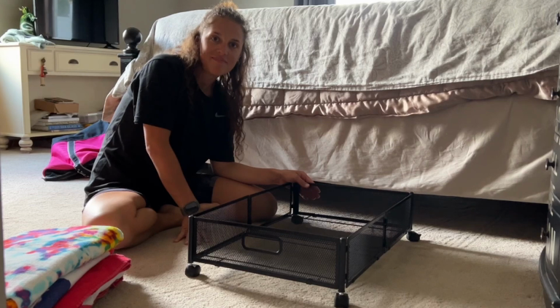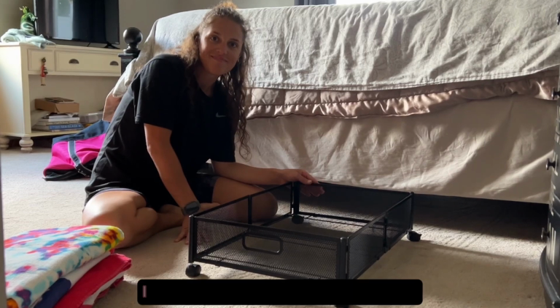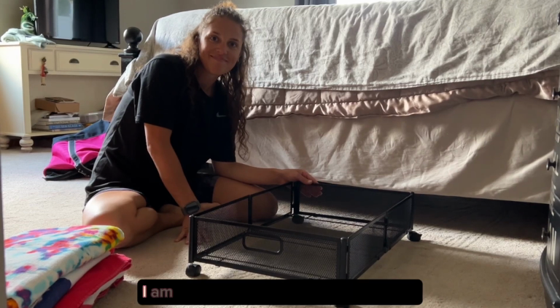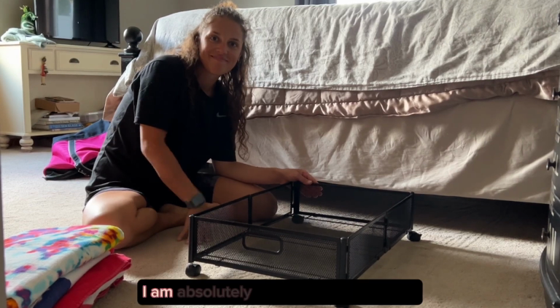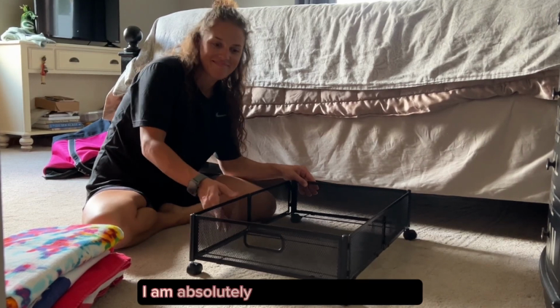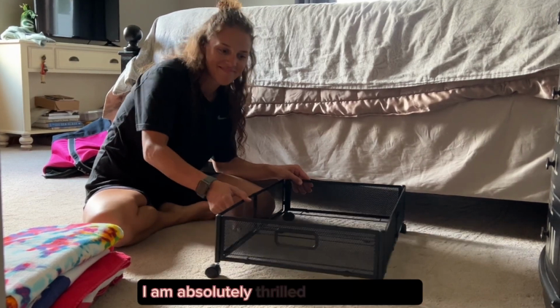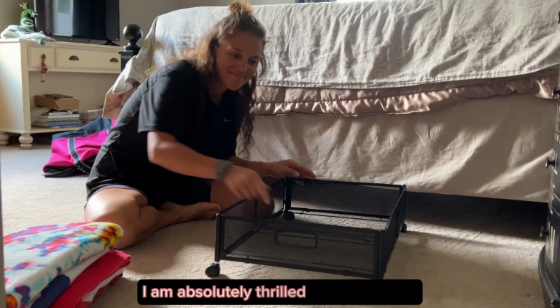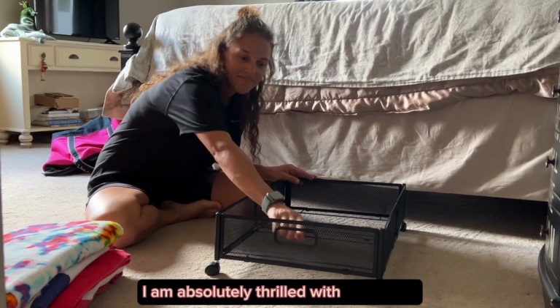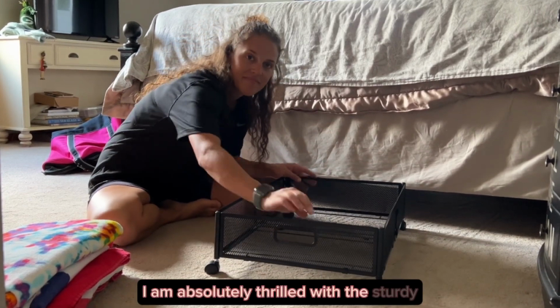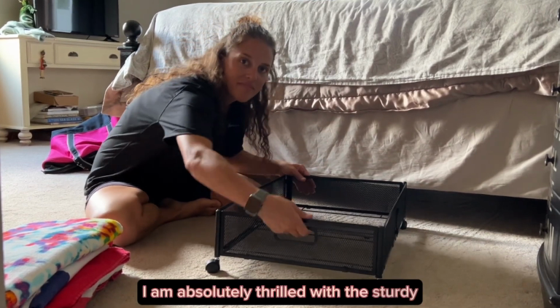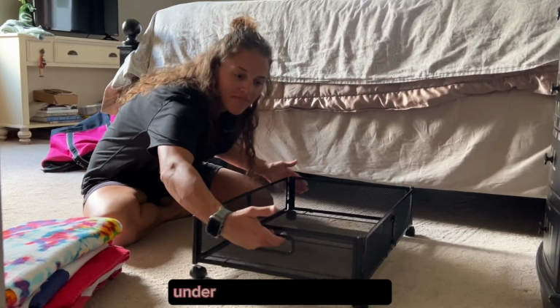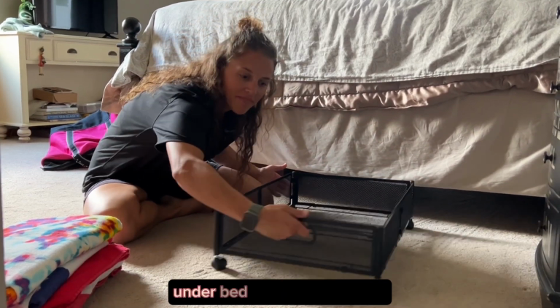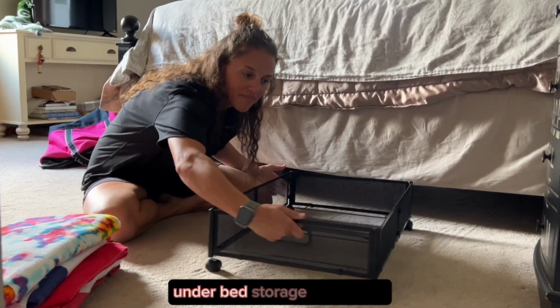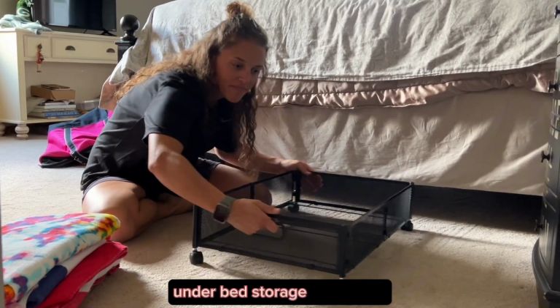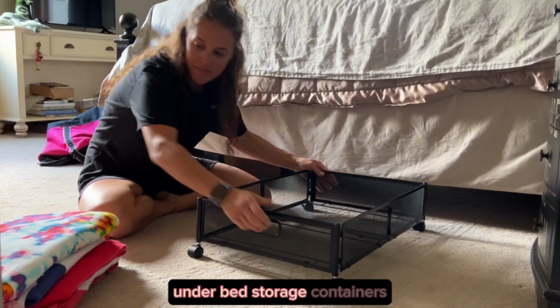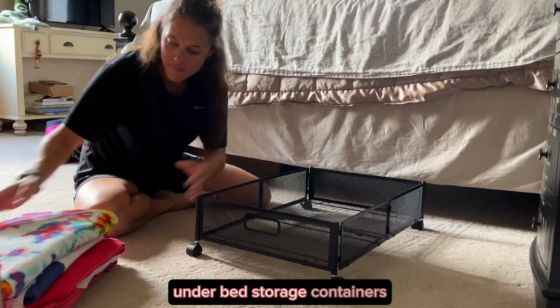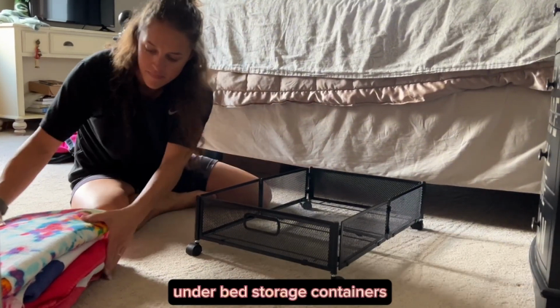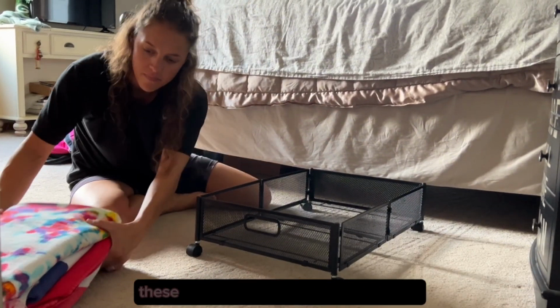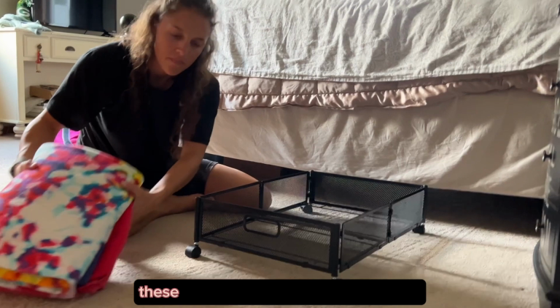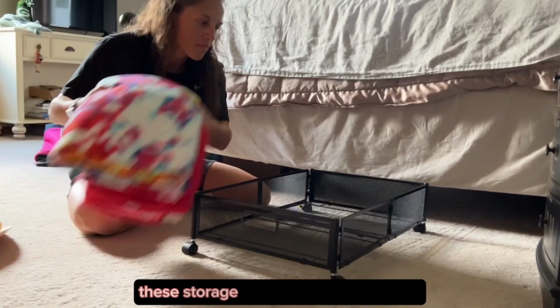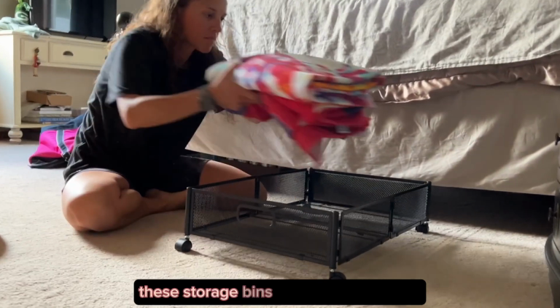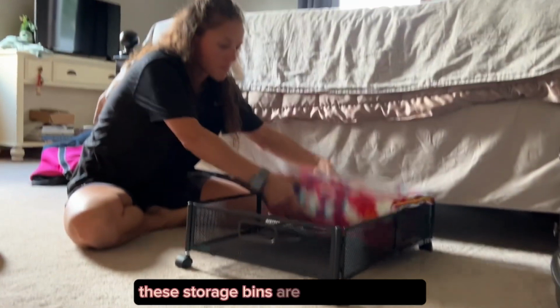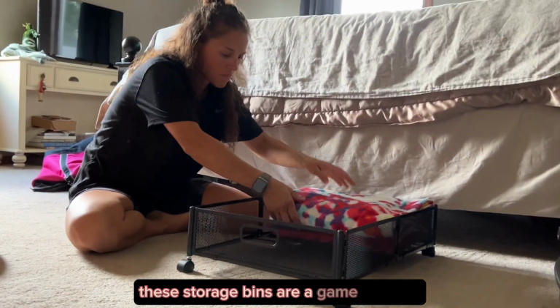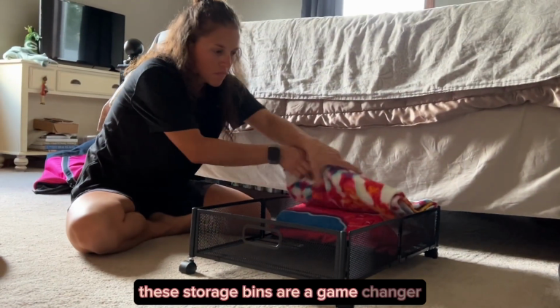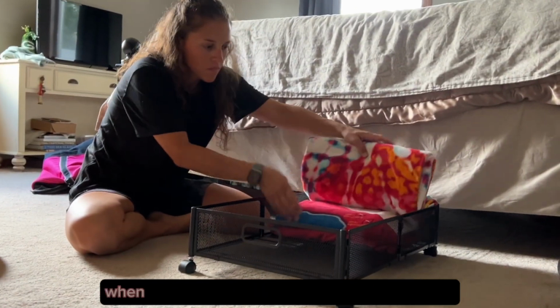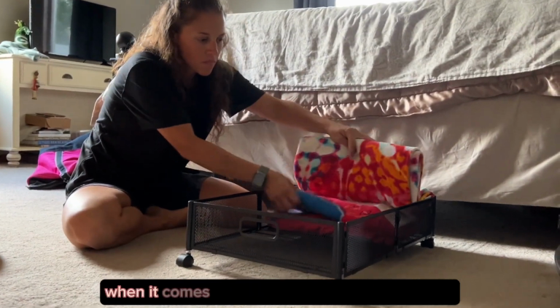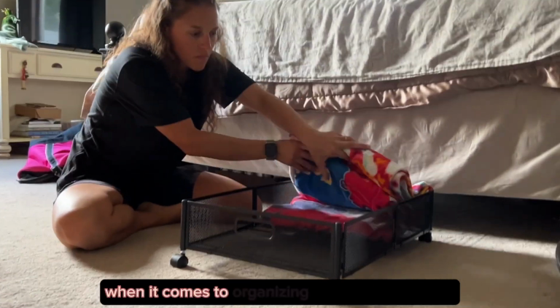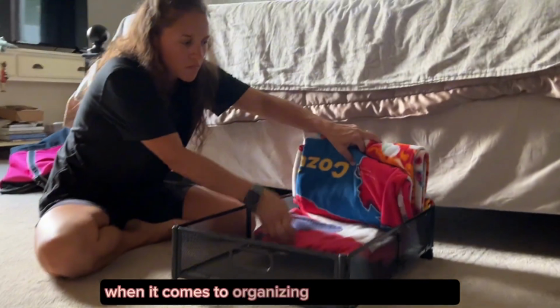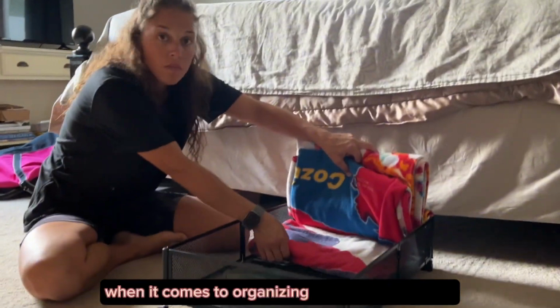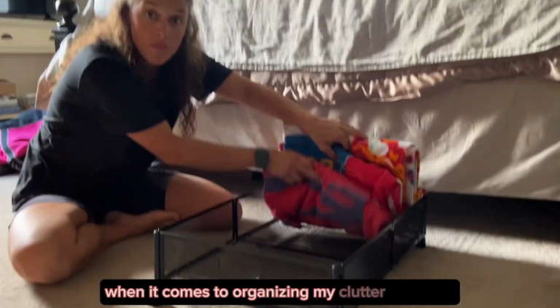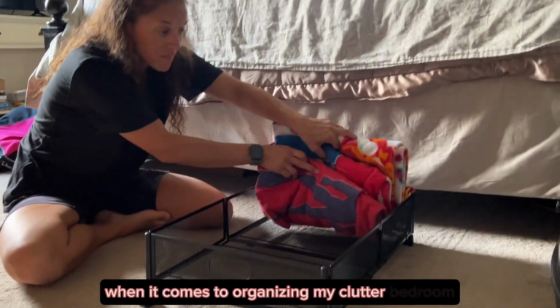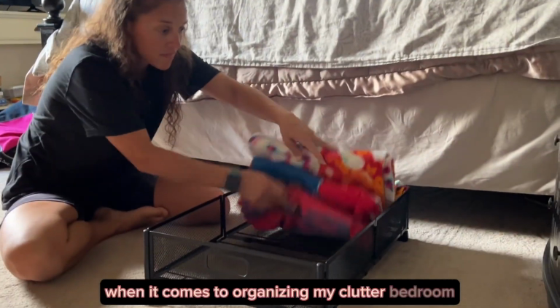I am absolutely thrilled with the sturdy under bed storage containers. These storage bins are a game changer when it comes to organizing my cluttered bedroom.